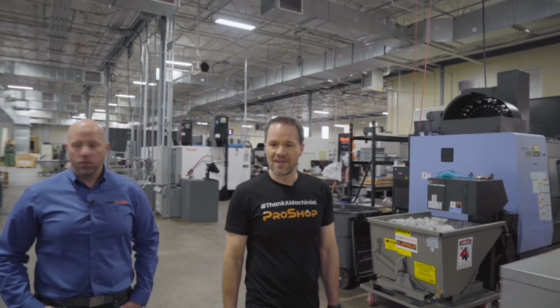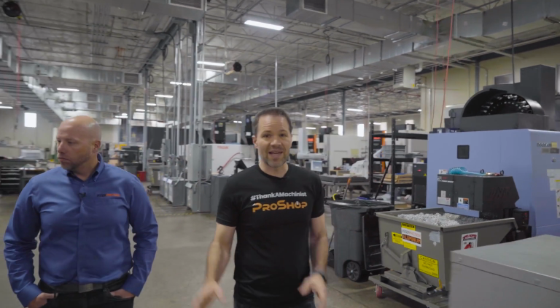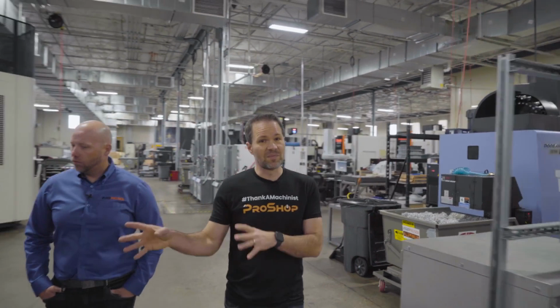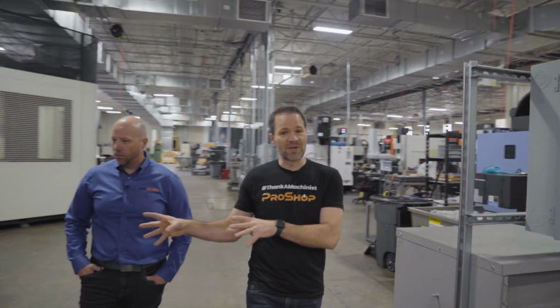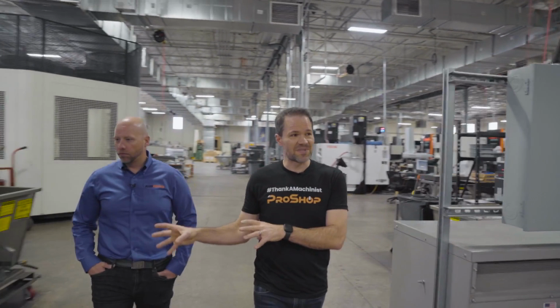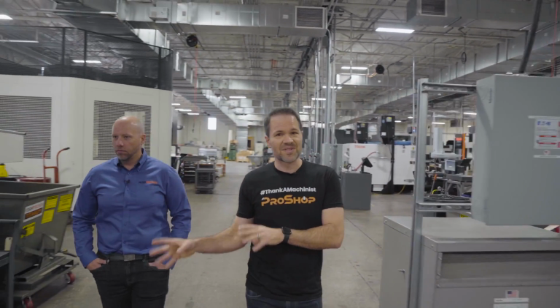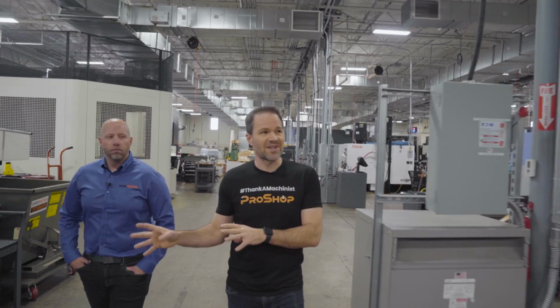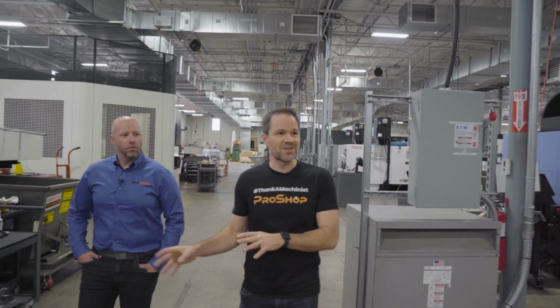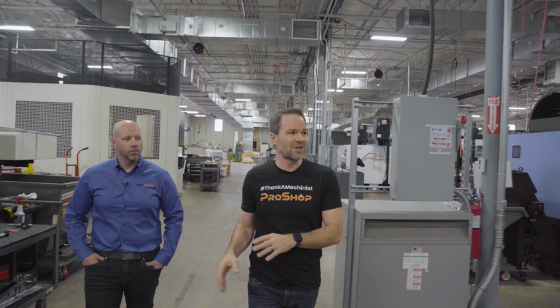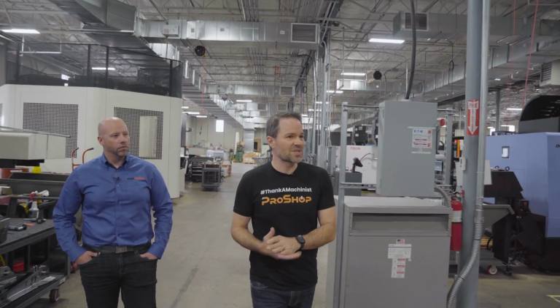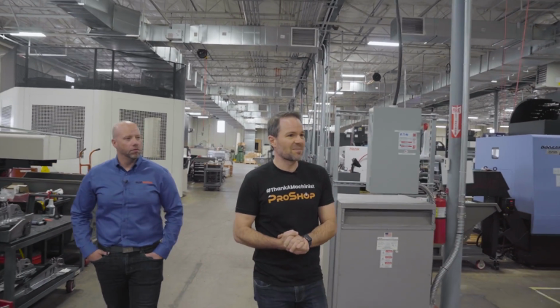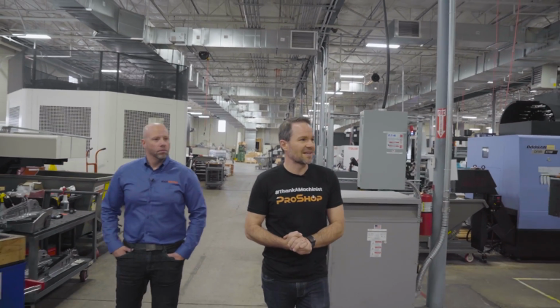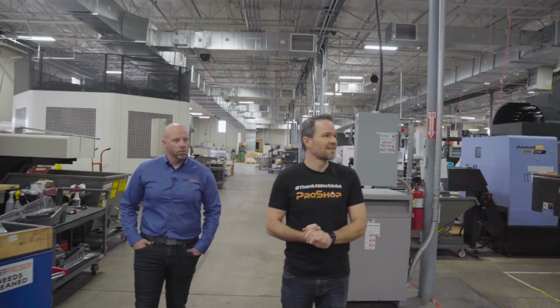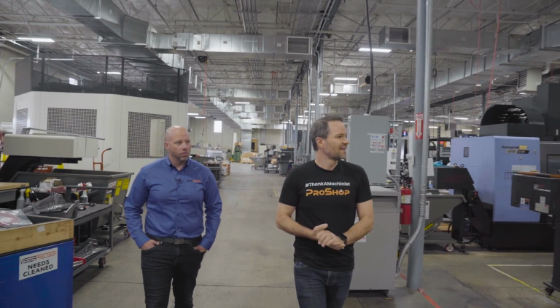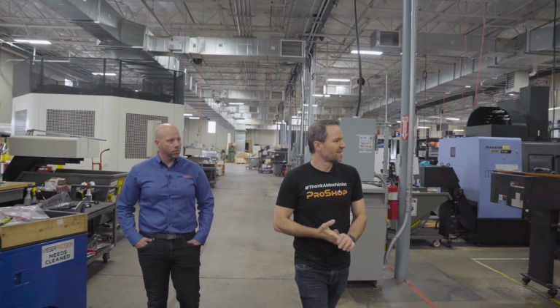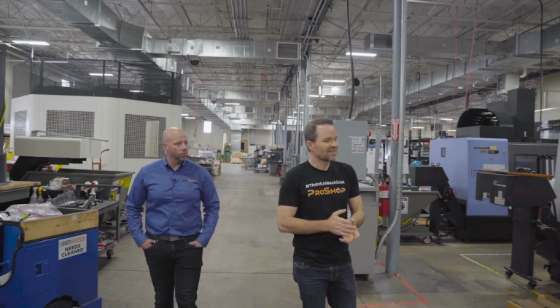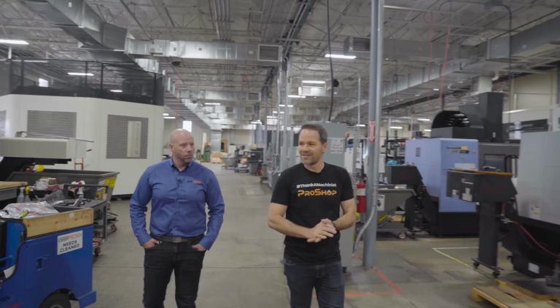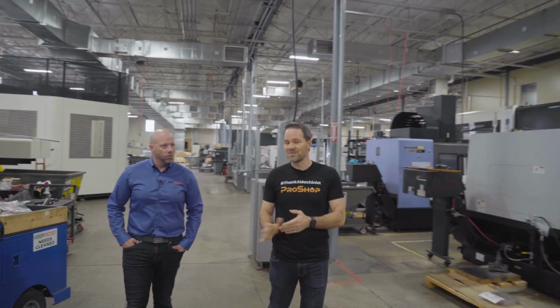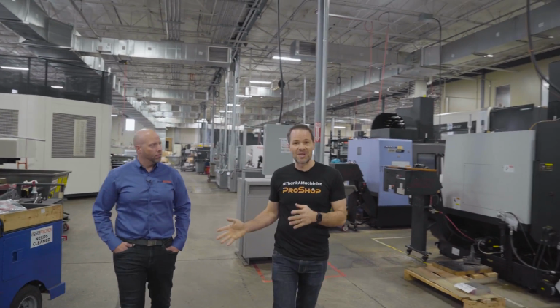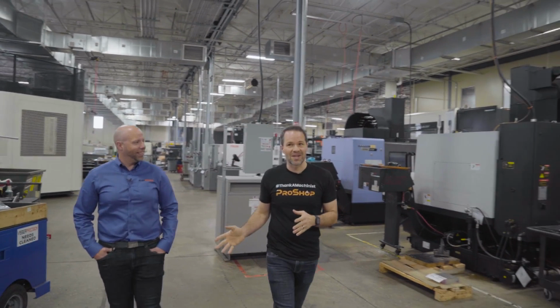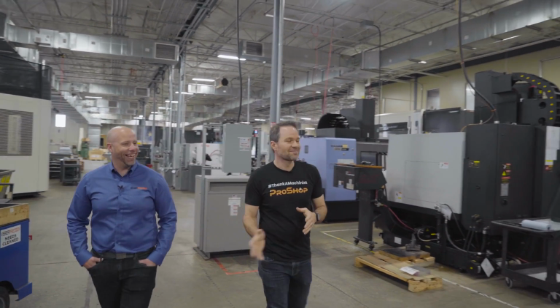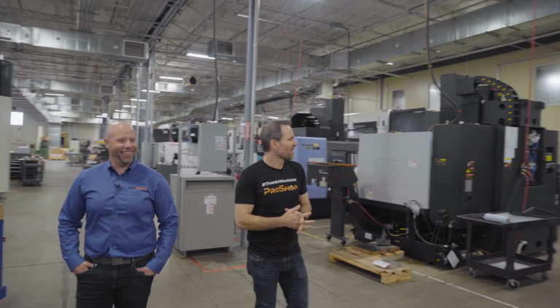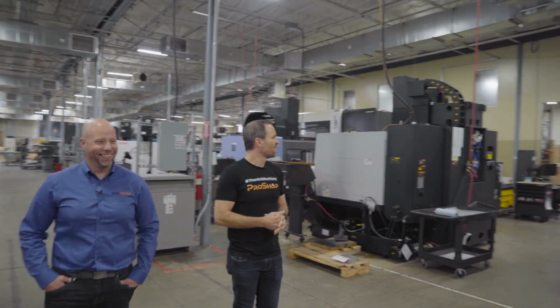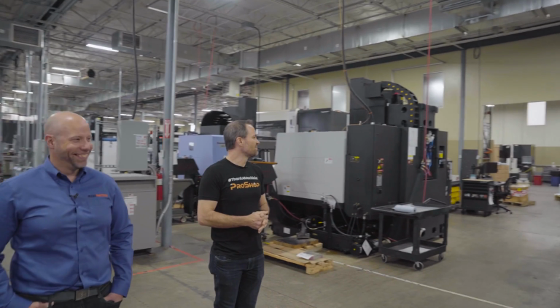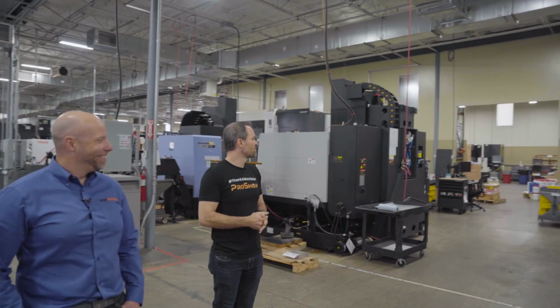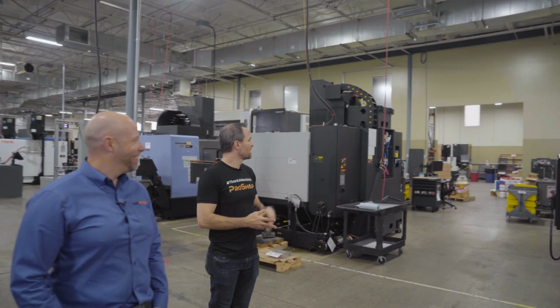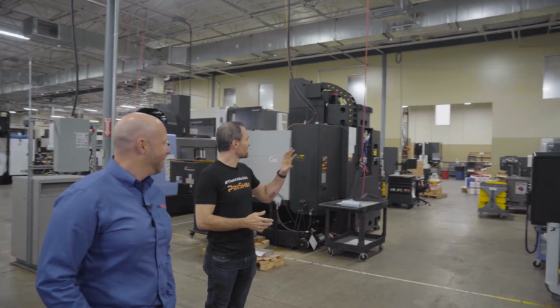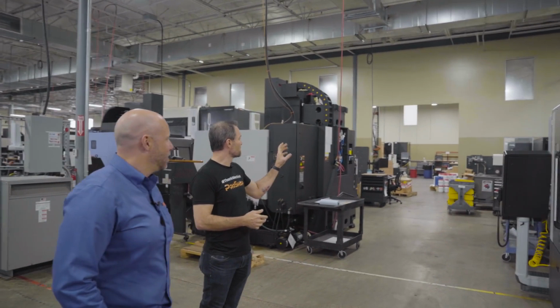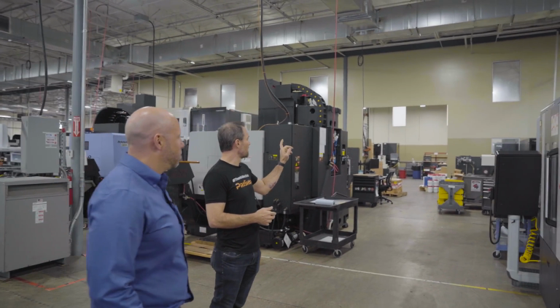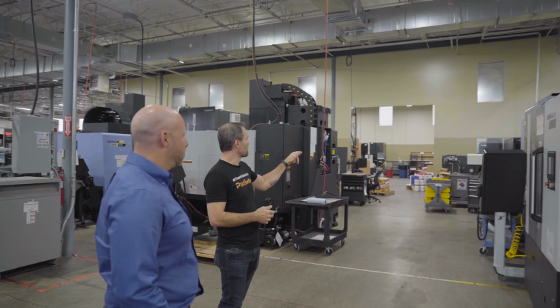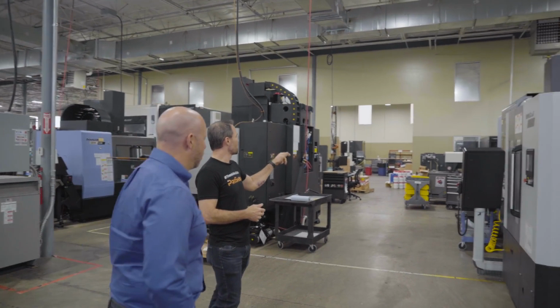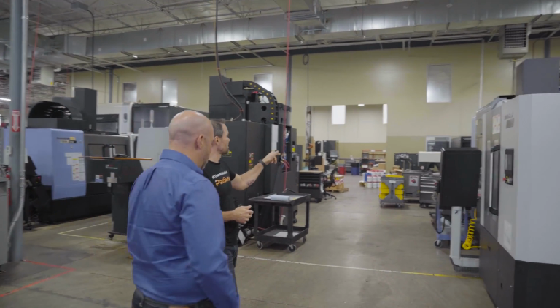We can't film the parts themselves because they're ITAR controlled, unfortunately. But trust me, they're really cool looking. Some more DMU machines over here as well.